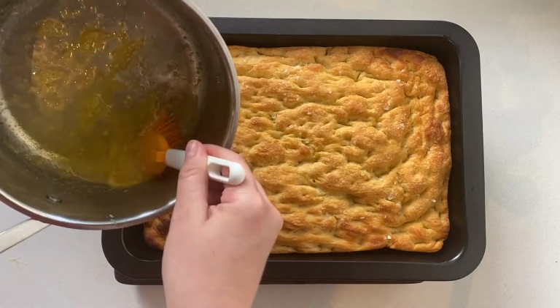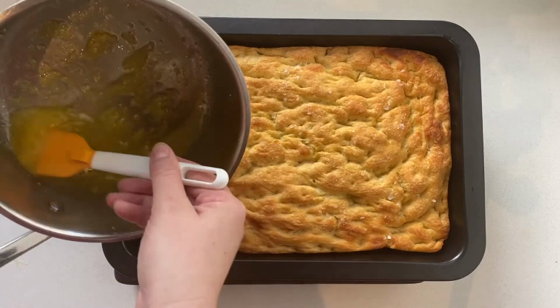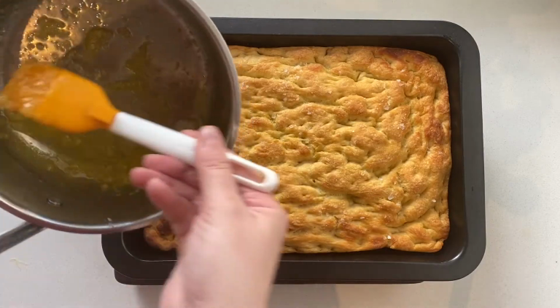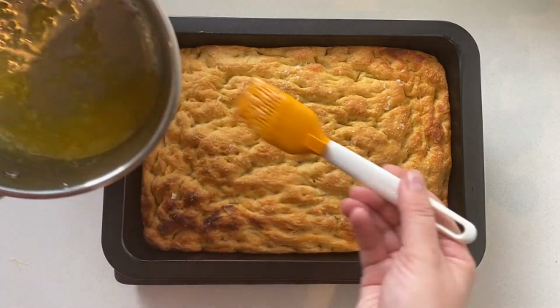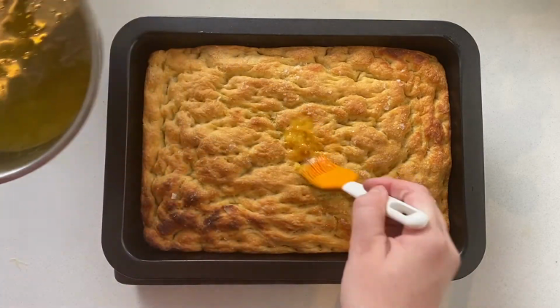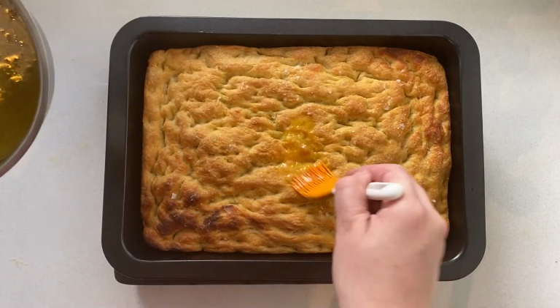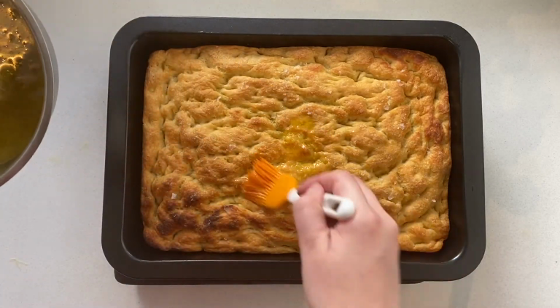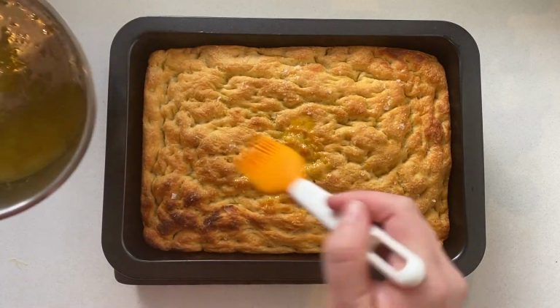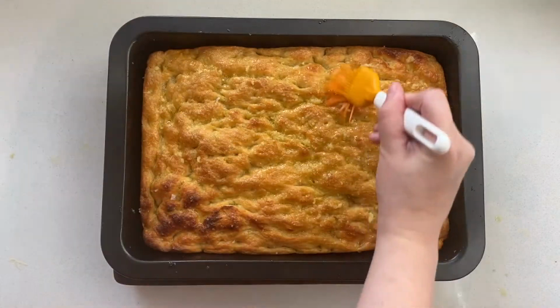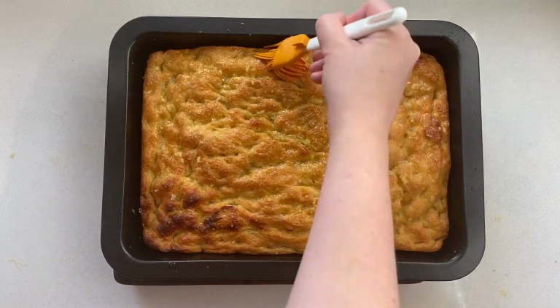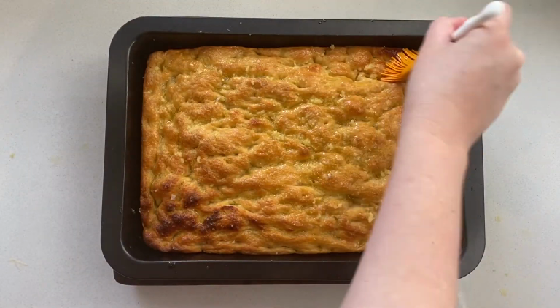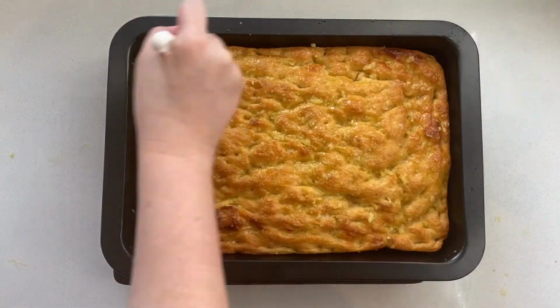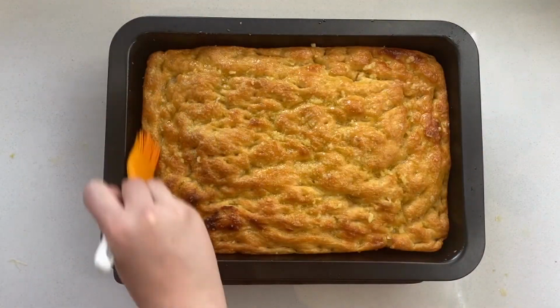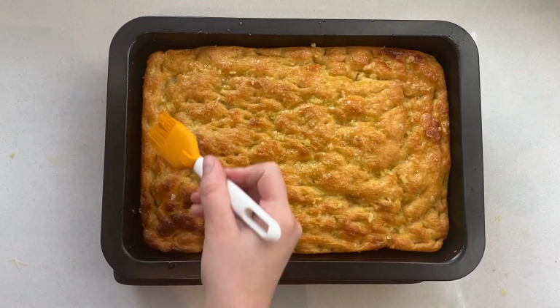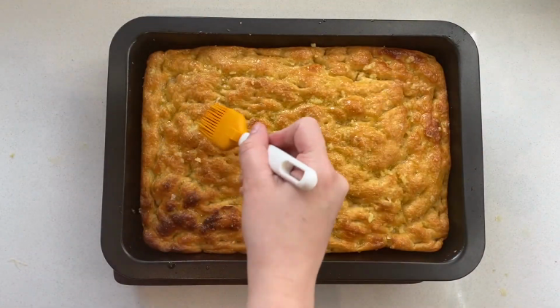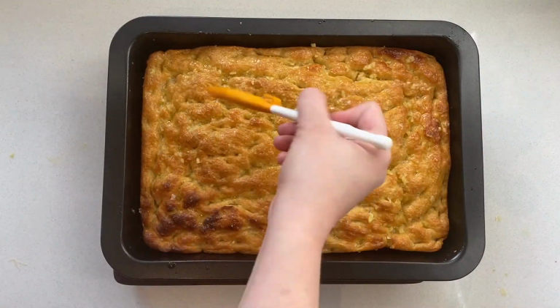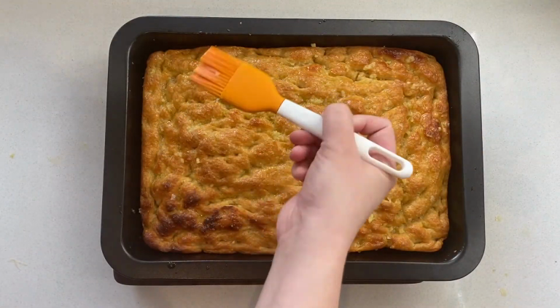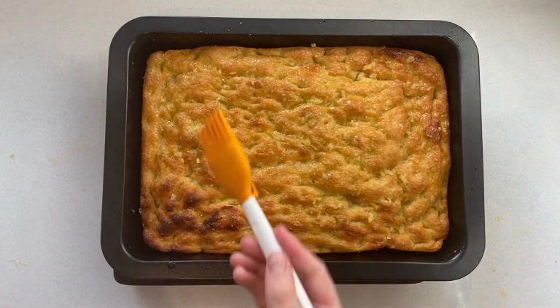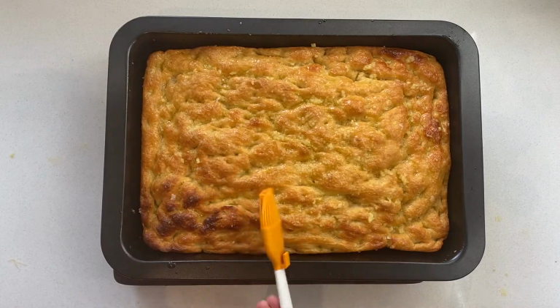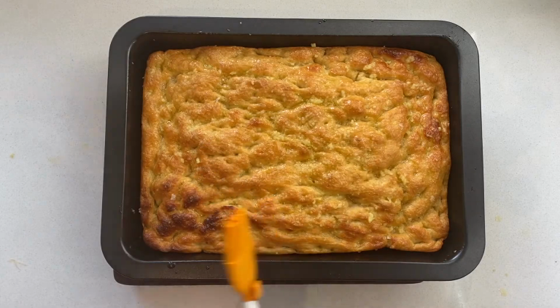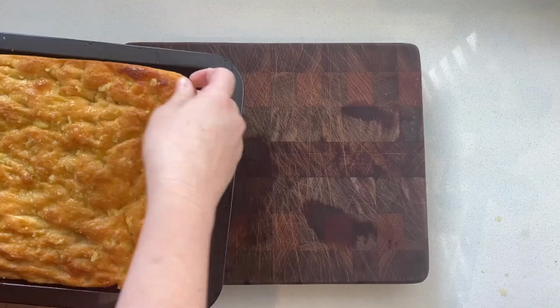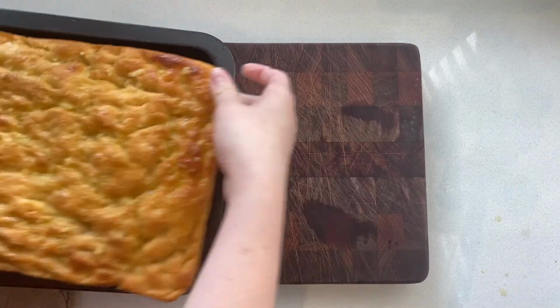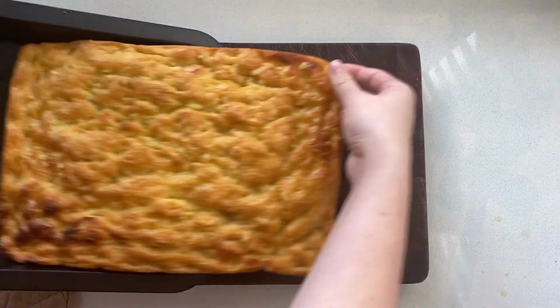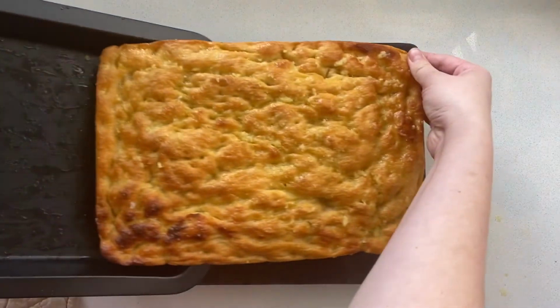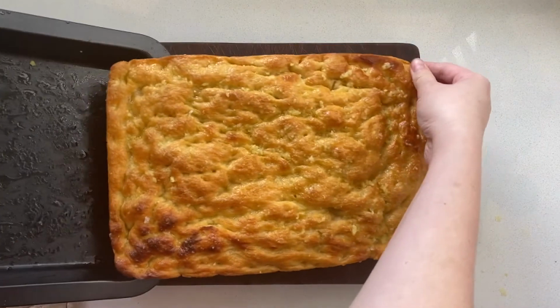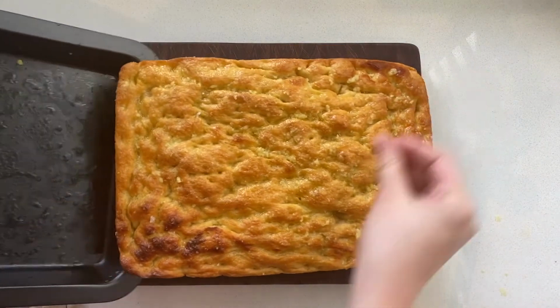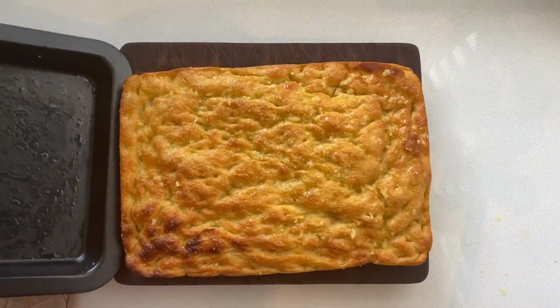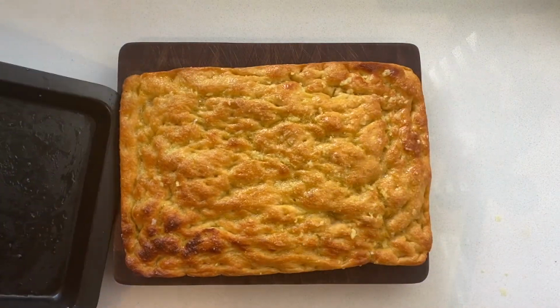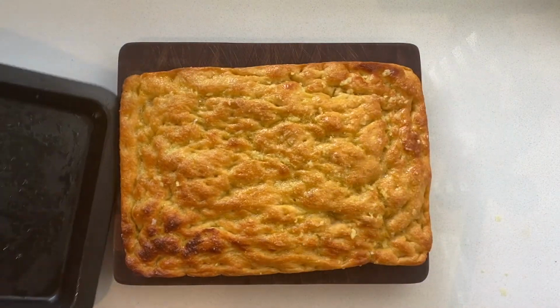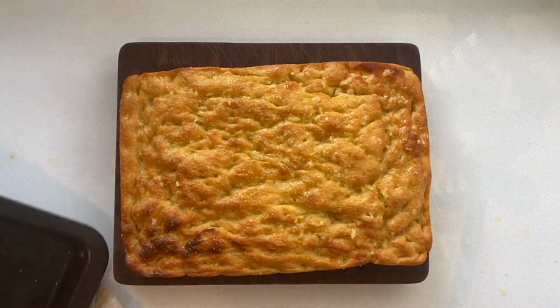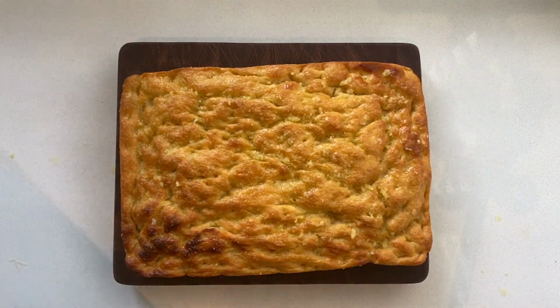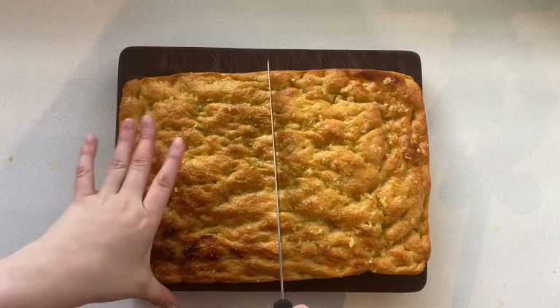Brush the melted garlic butter over the top of your bread just before you're ready to serve, then take it out of the tray and cut it into pieces.